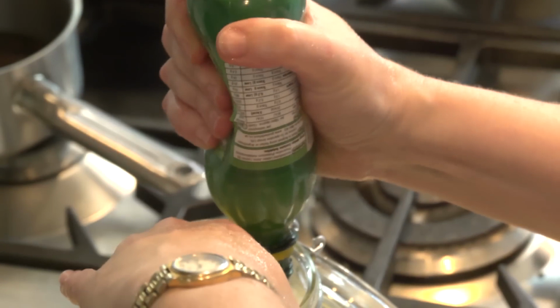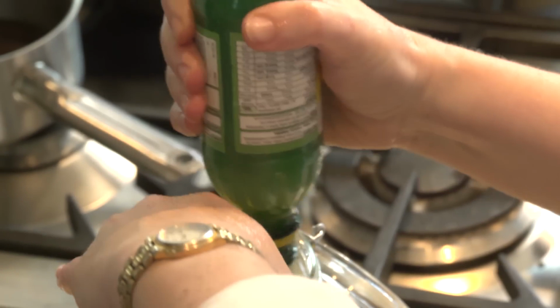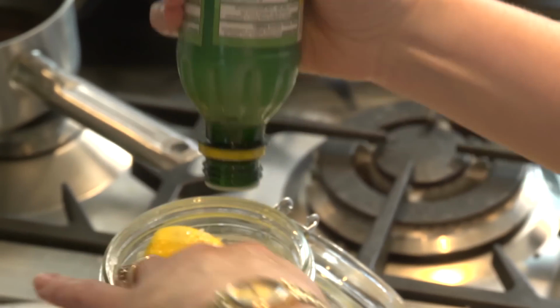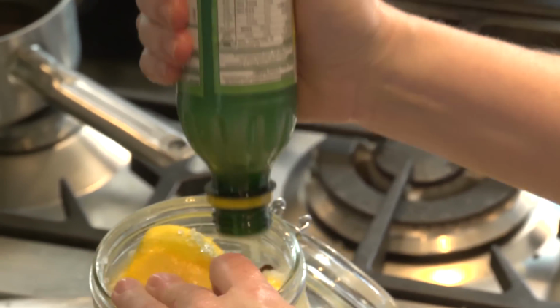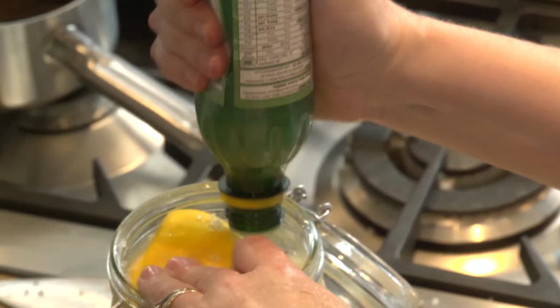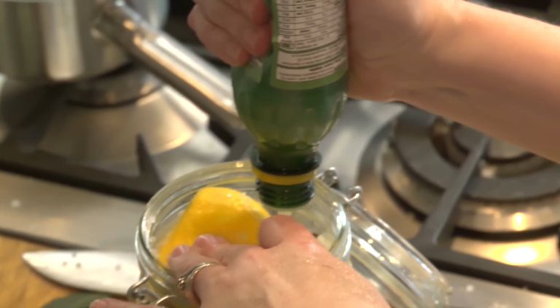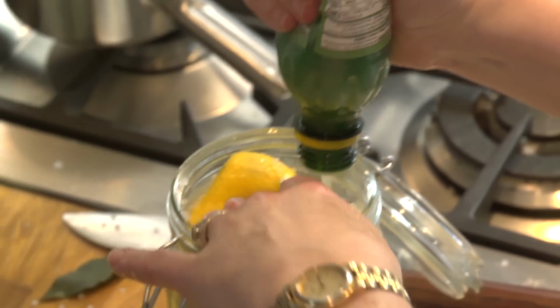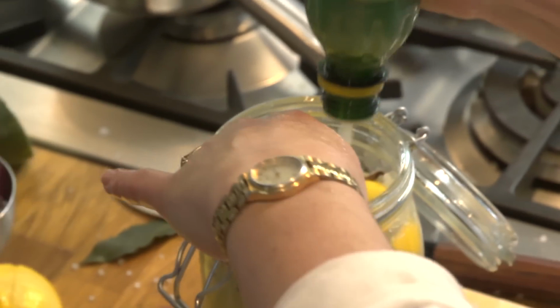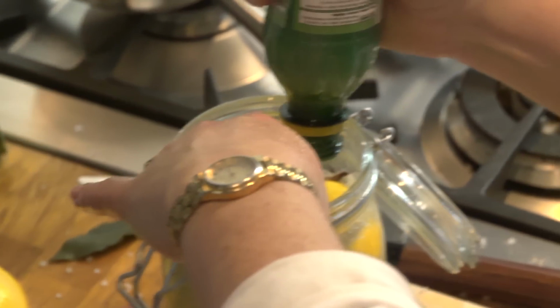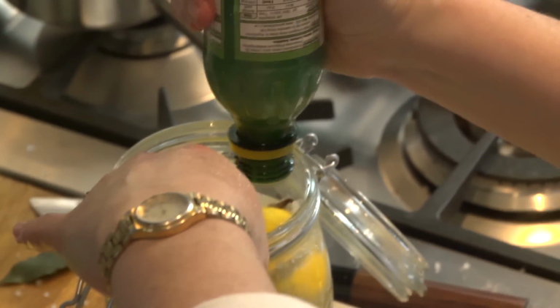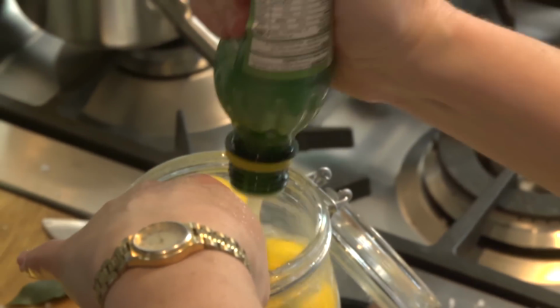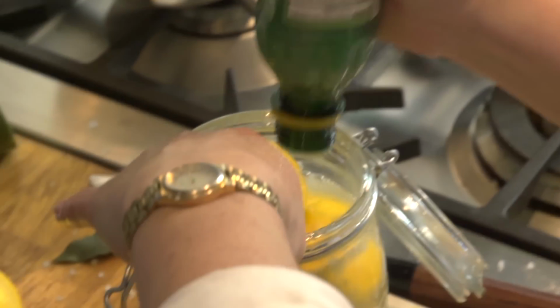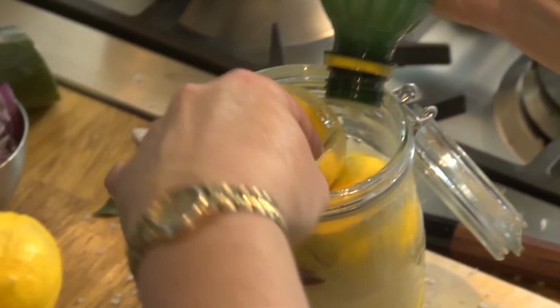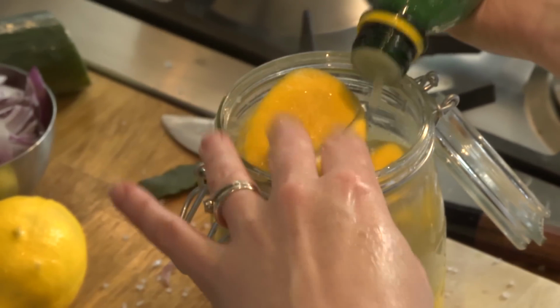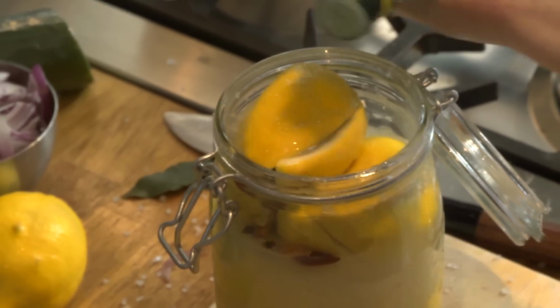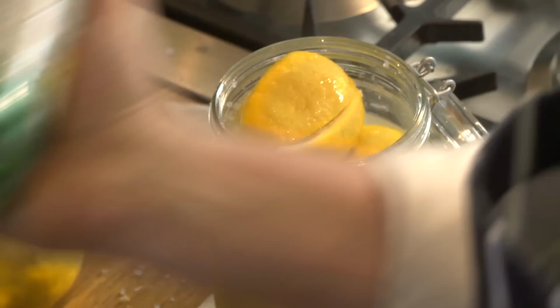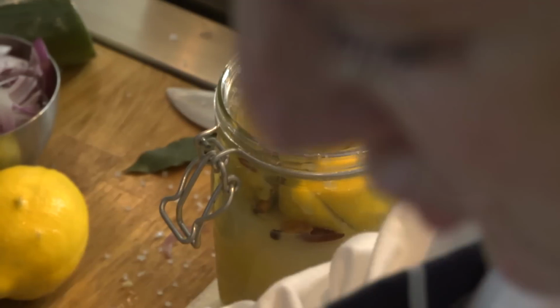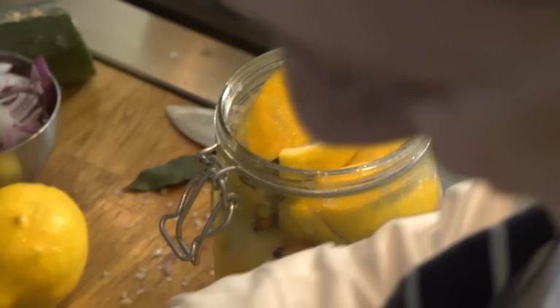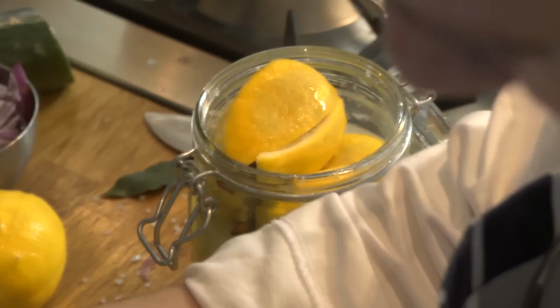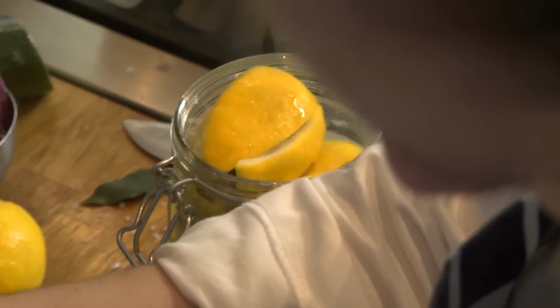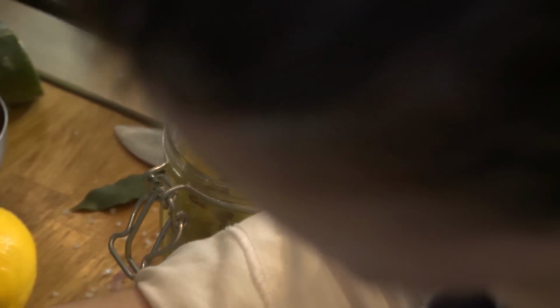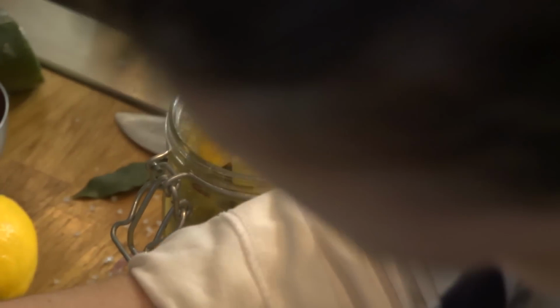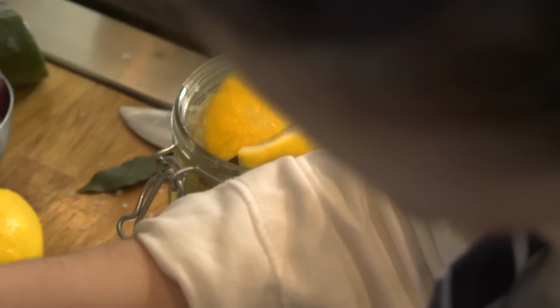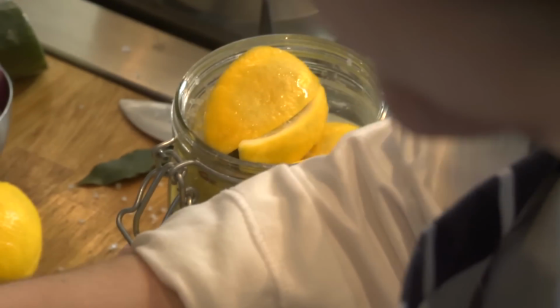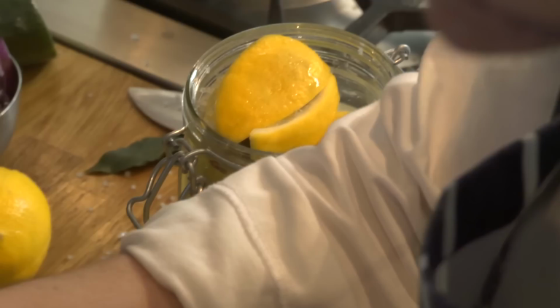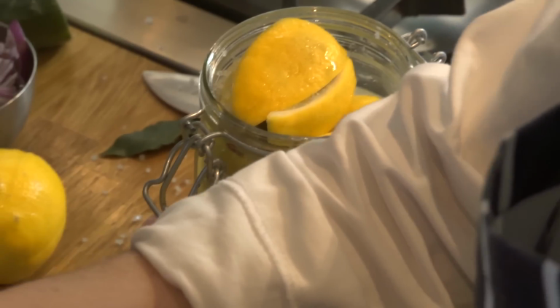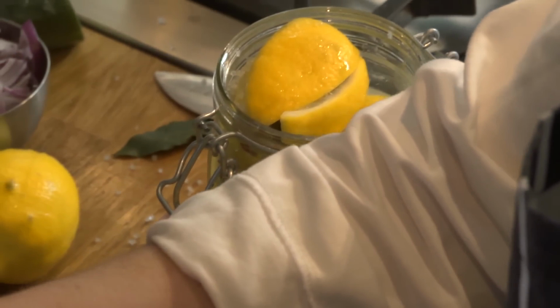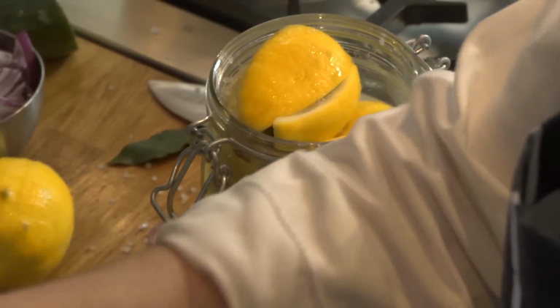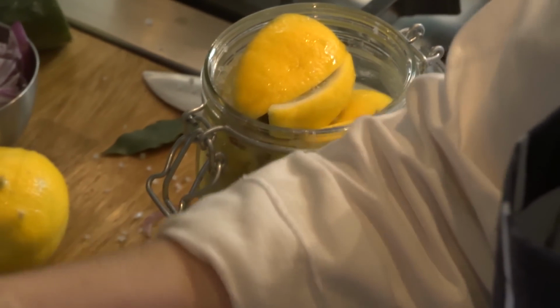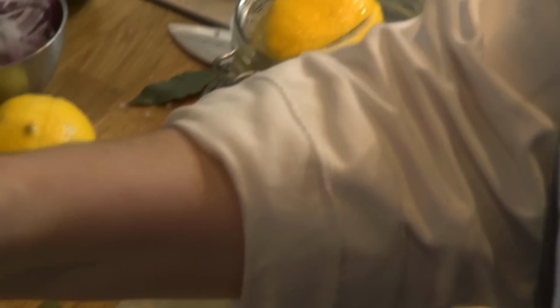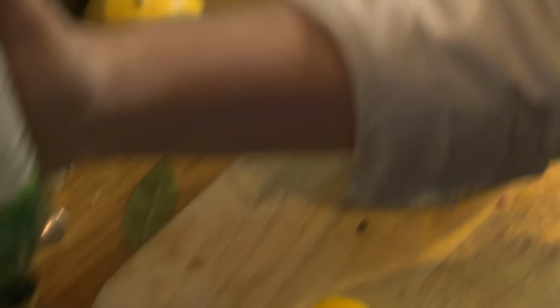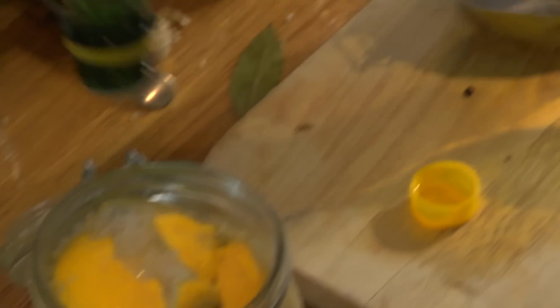Pack the lemons down and add lots of lemon juice. You may be shocked to see a jar of lemon juice, but I'm not about to squeeze that many lemons, and it's absolutely fine to use bottled.